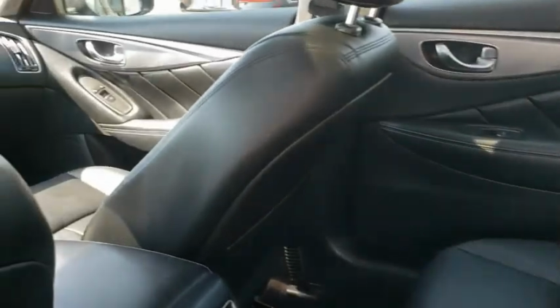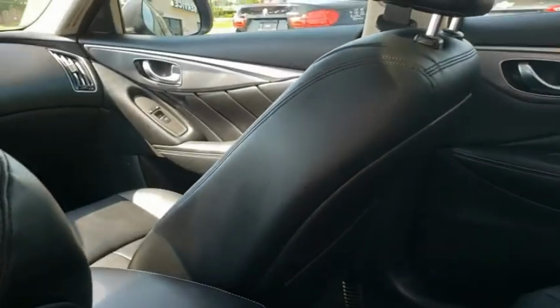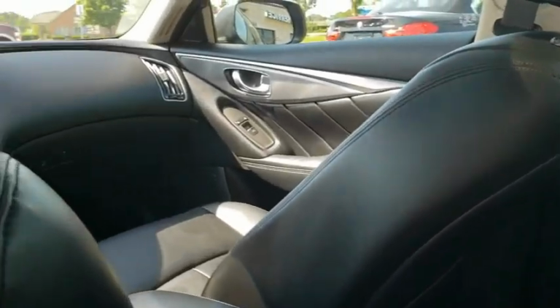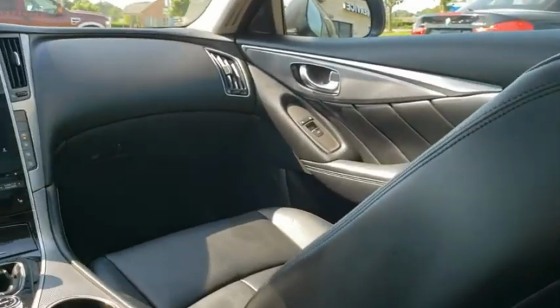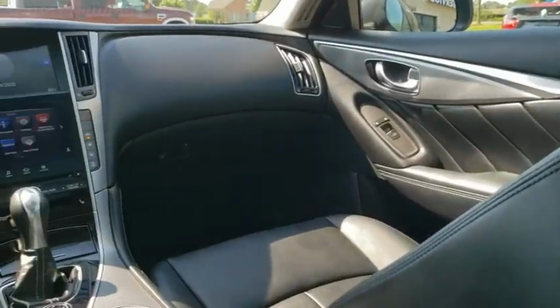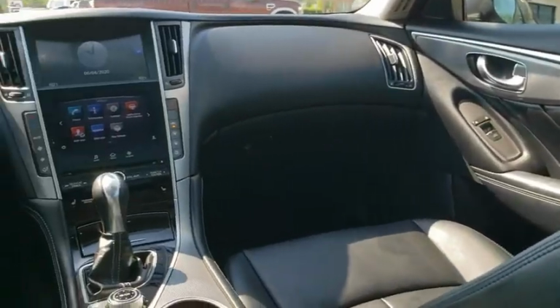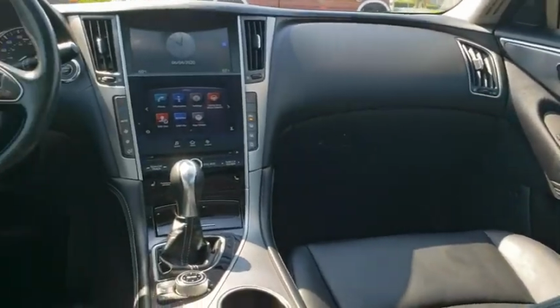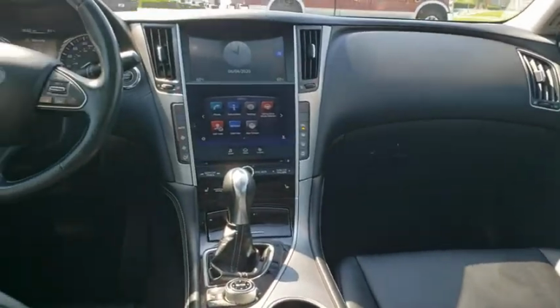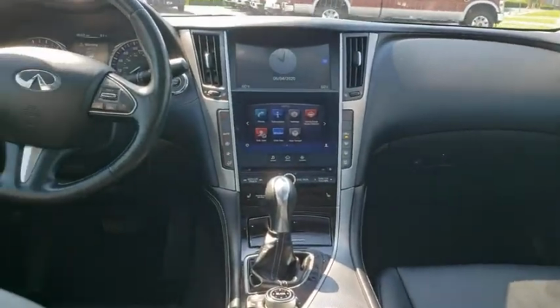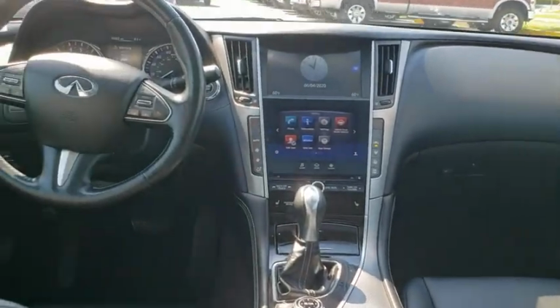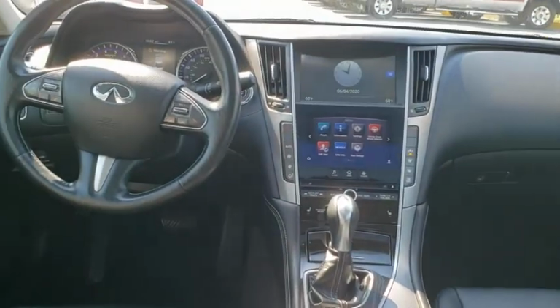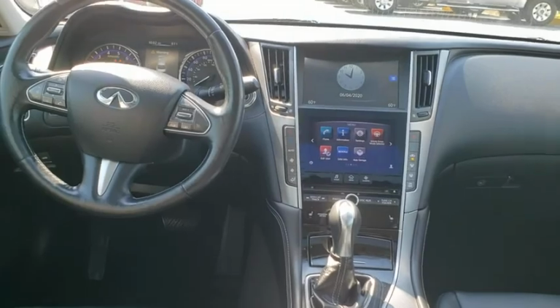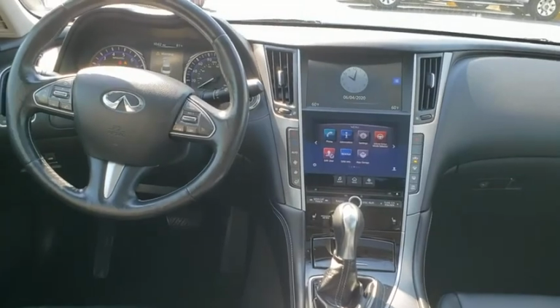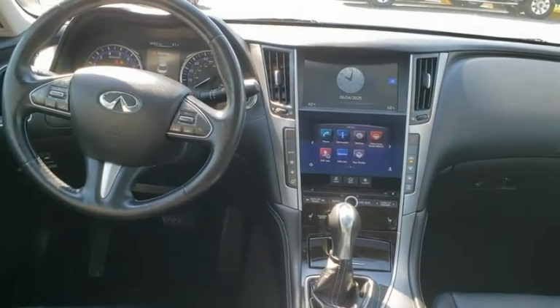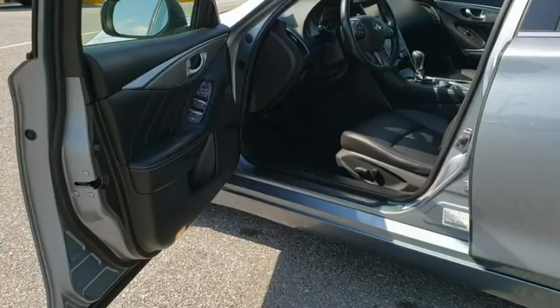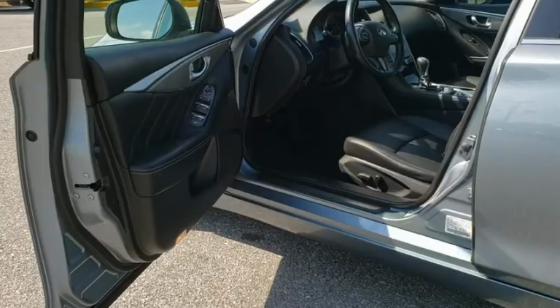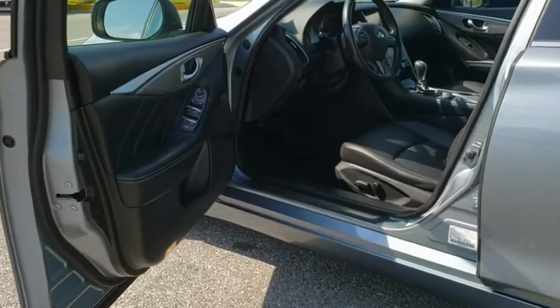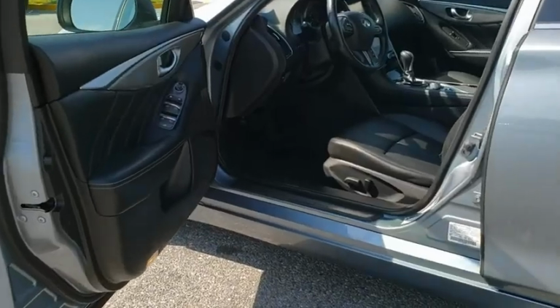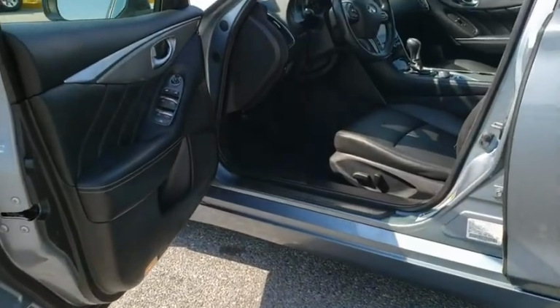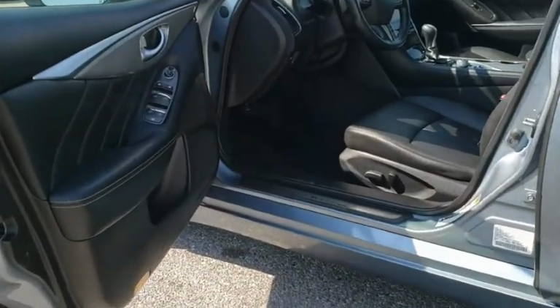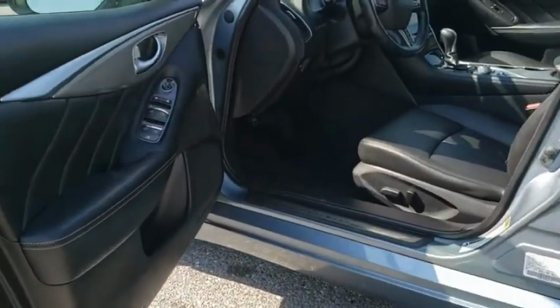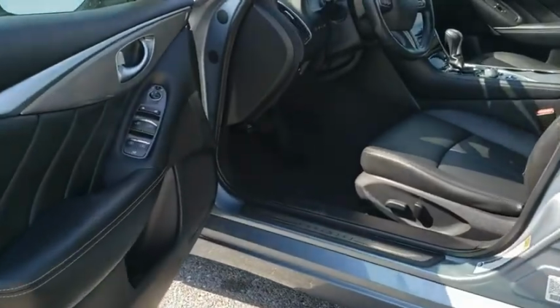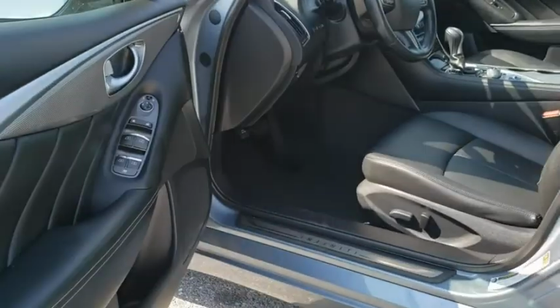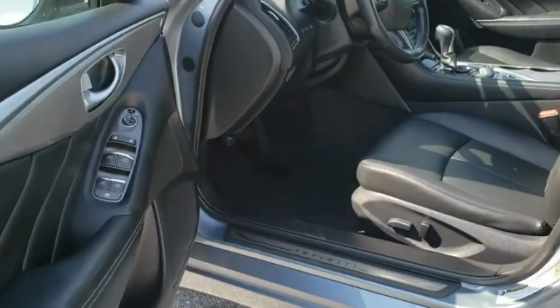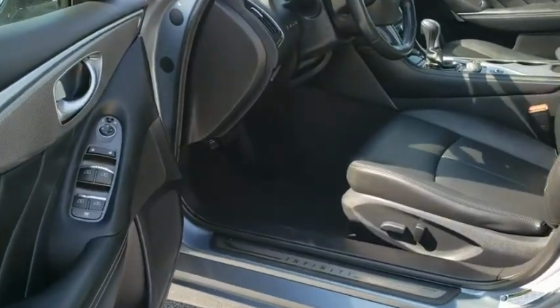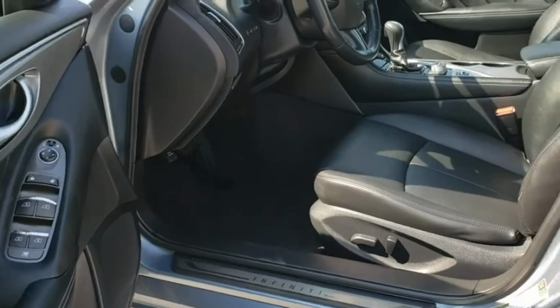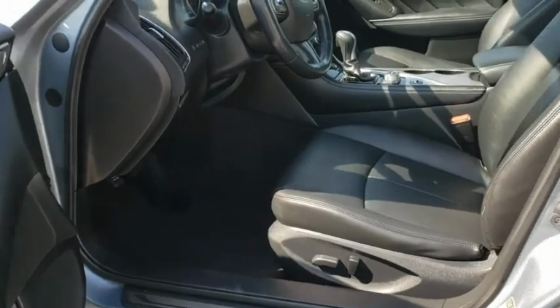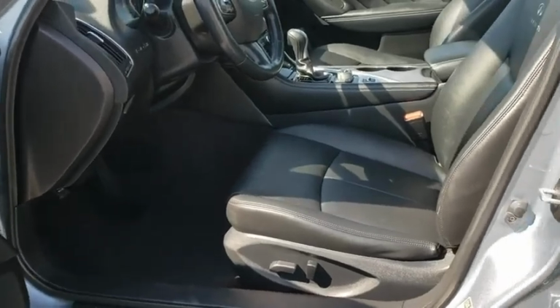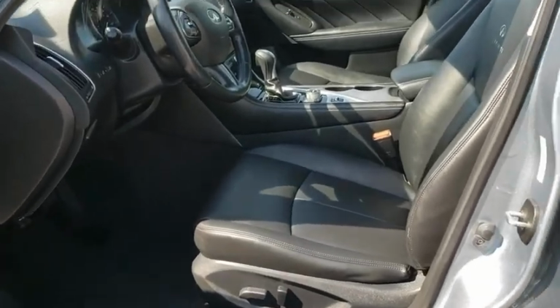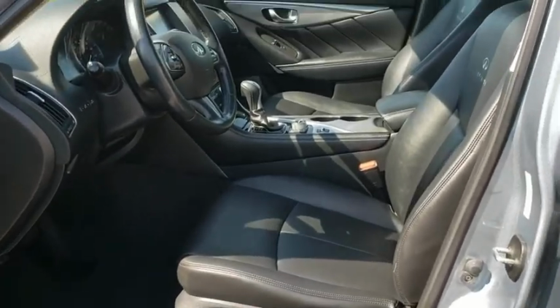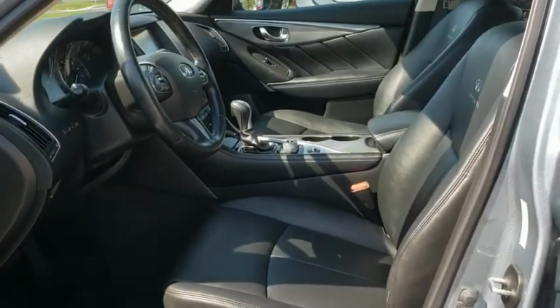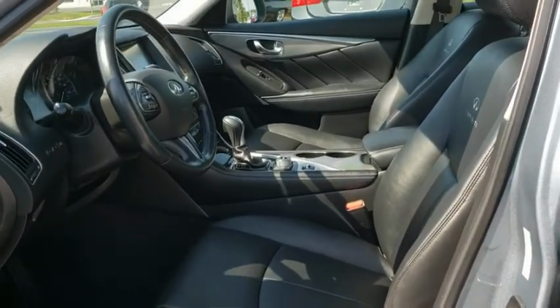Here are some of this vehicle's great options: power passenger seat, traction control, leather-wrapped steering wheel, dual airbags, power steering, alloy wheels, four-wheel disc brakes, trip computer.